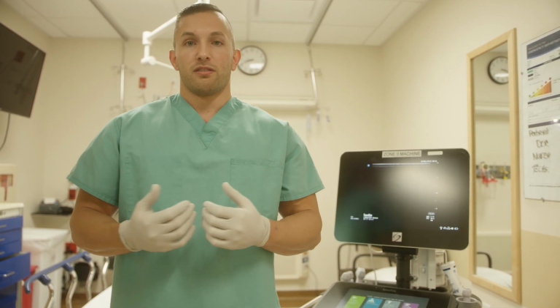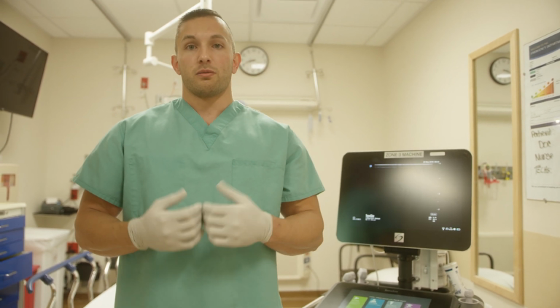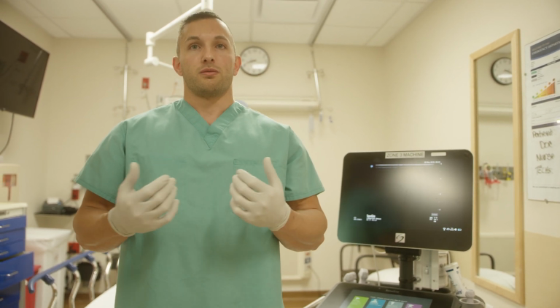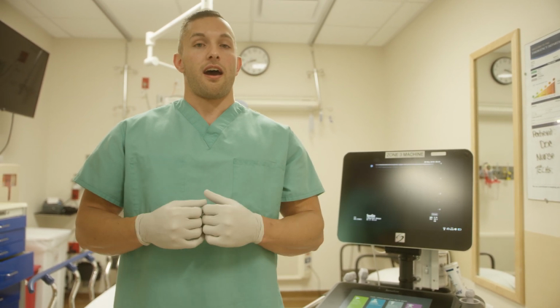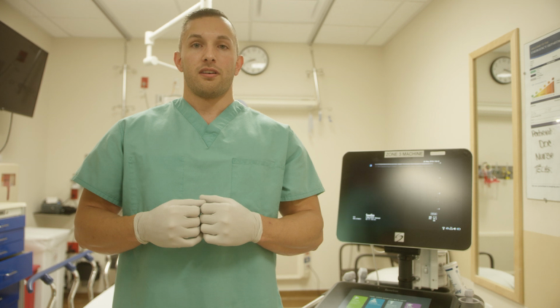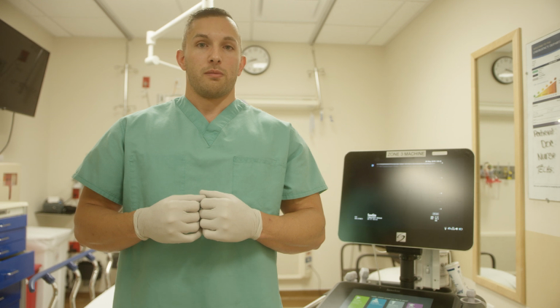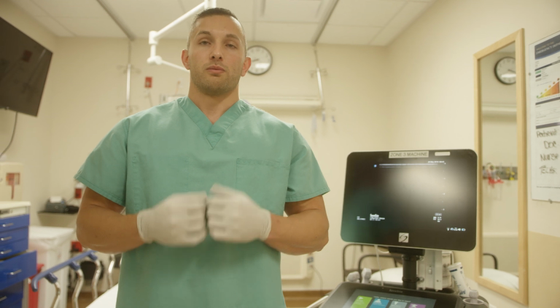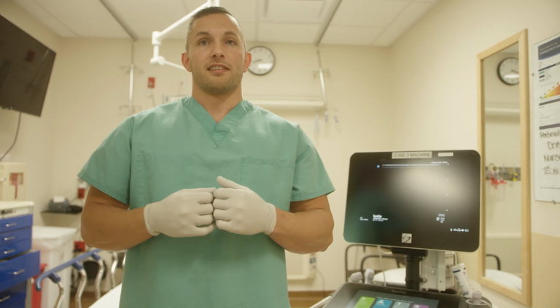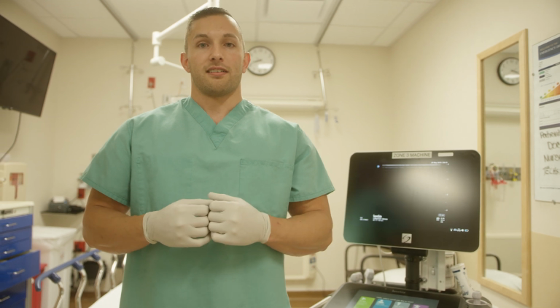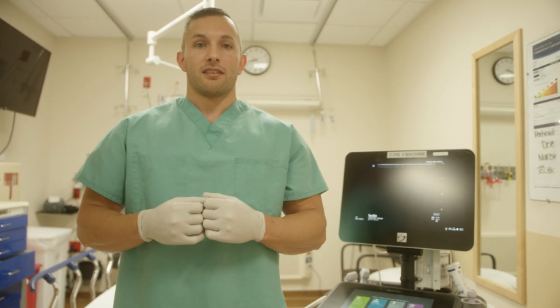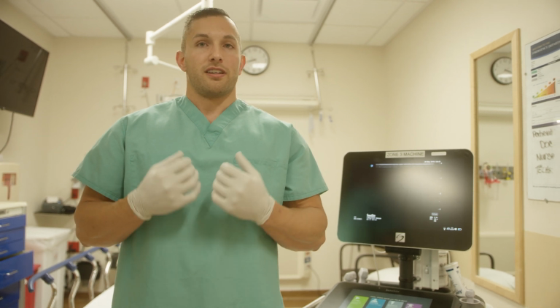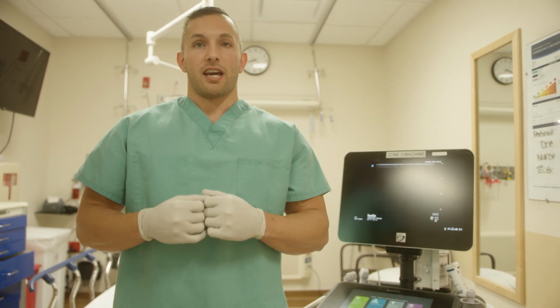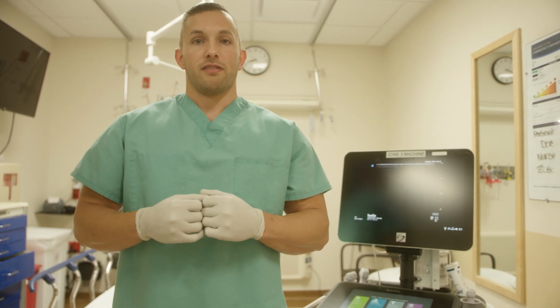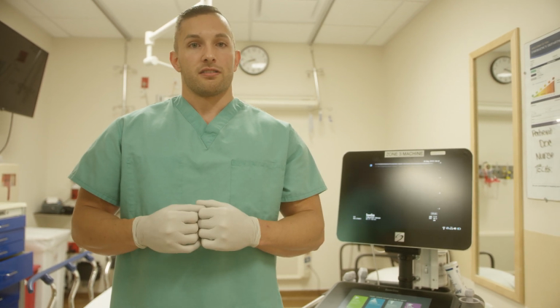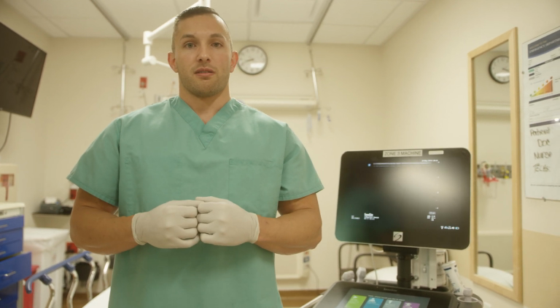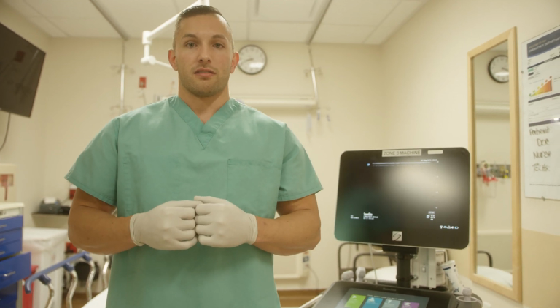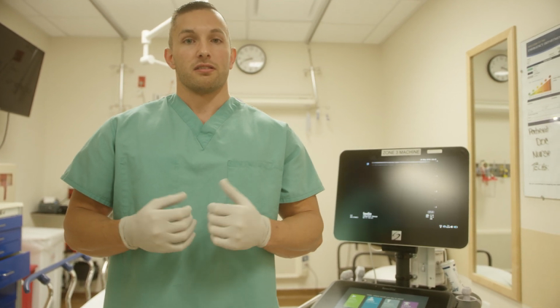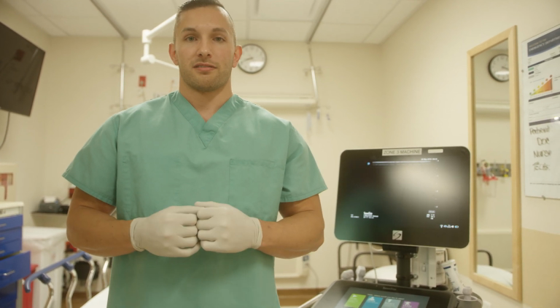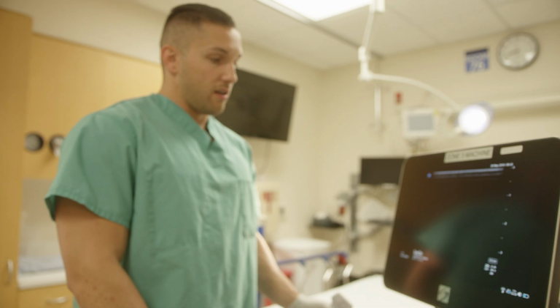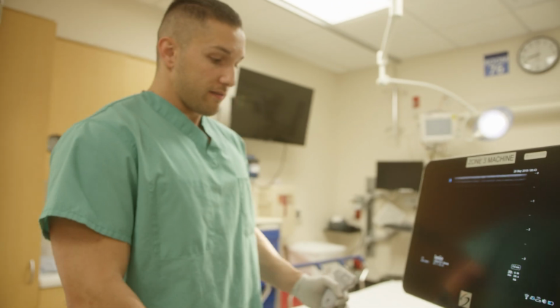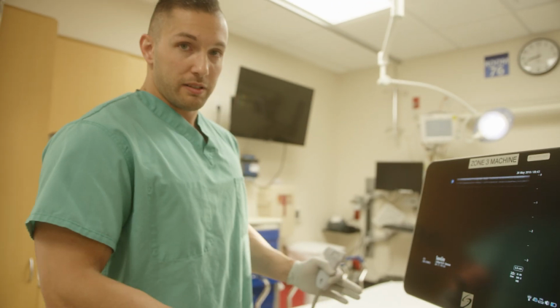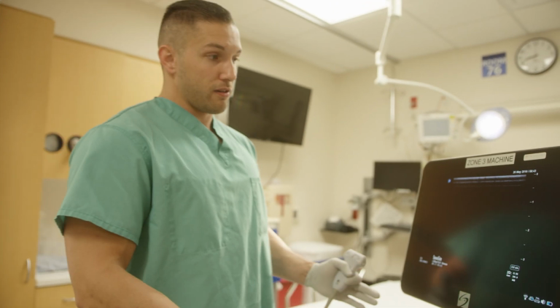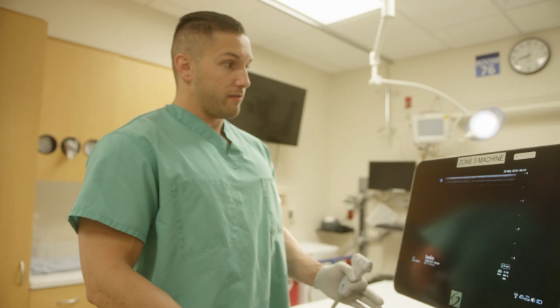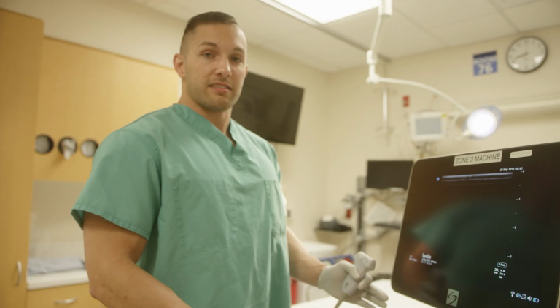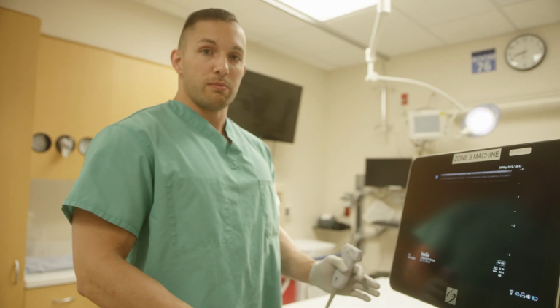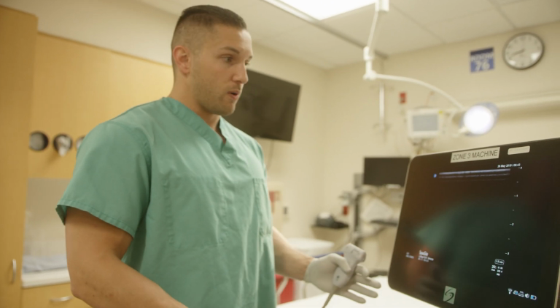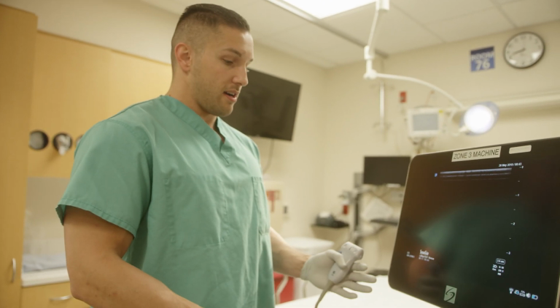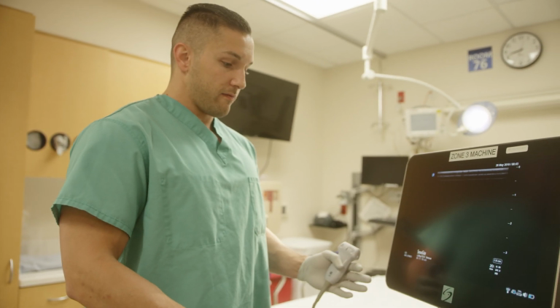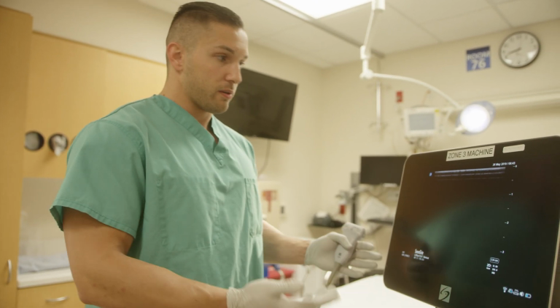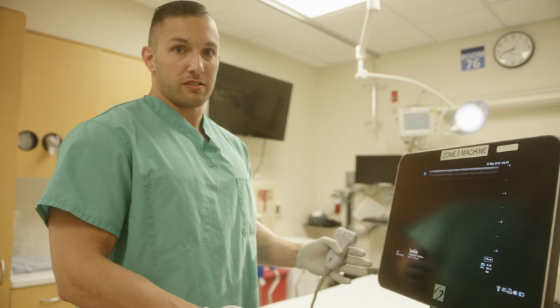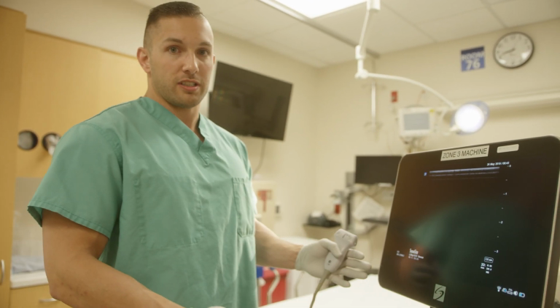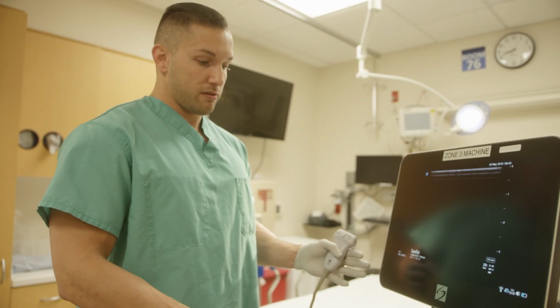So this is a really good tool to have when the patient really needs access but they don't have good vessels in their arms or other limbs. The first thing we need to do is get a little bit more familiar with the ultrasound machine that we're using.